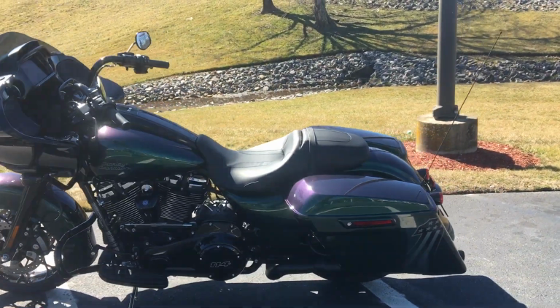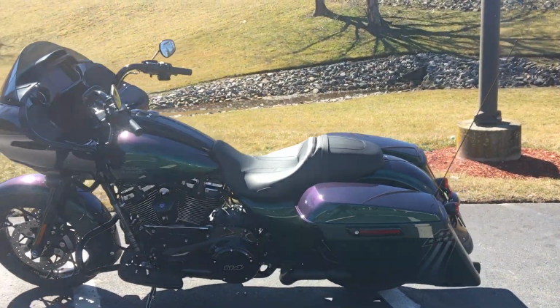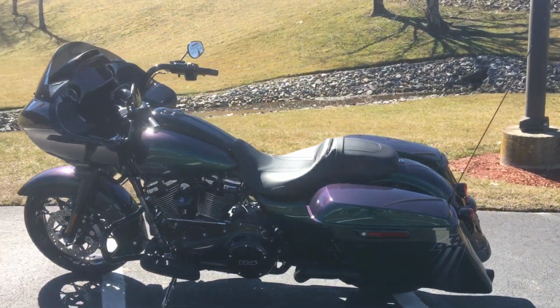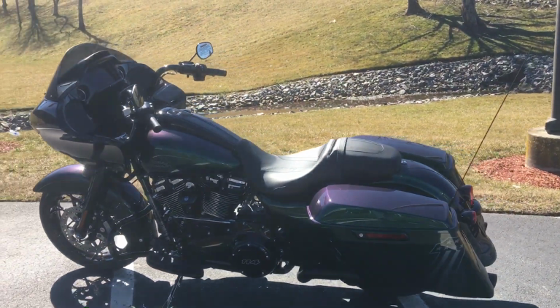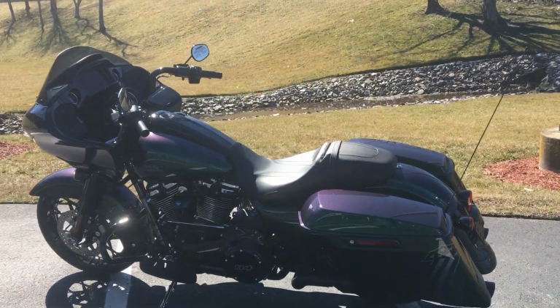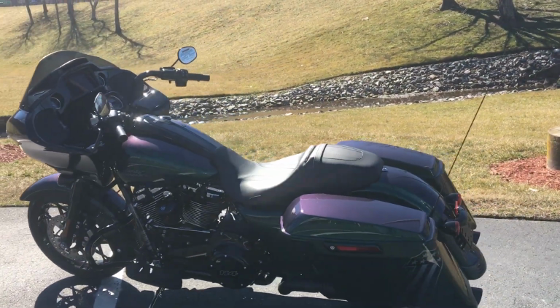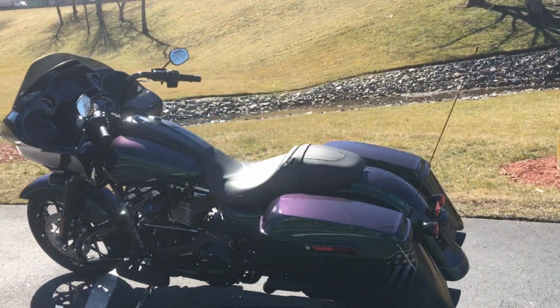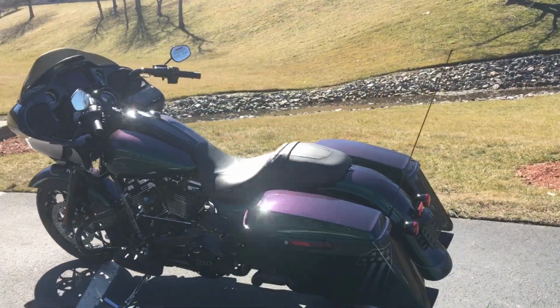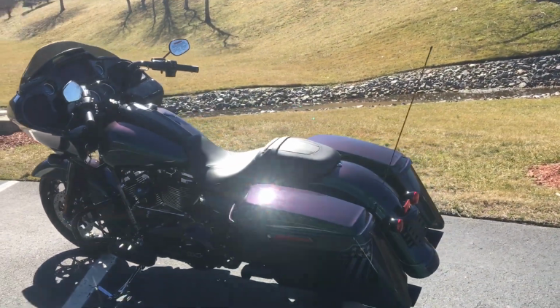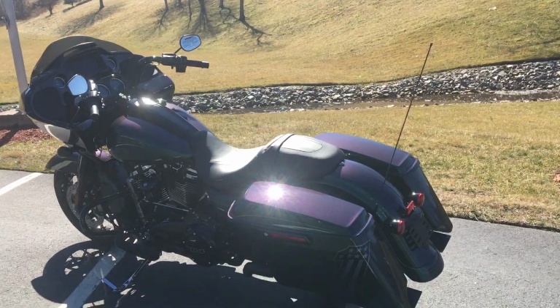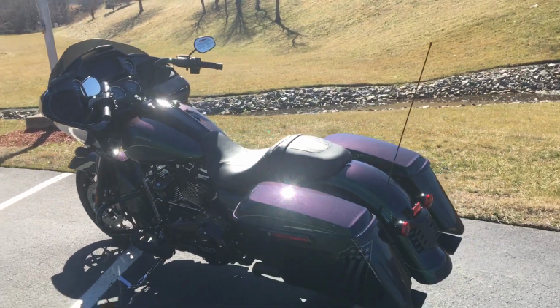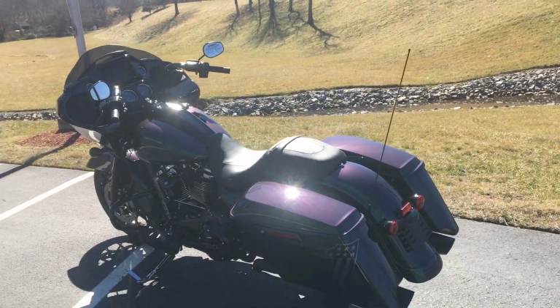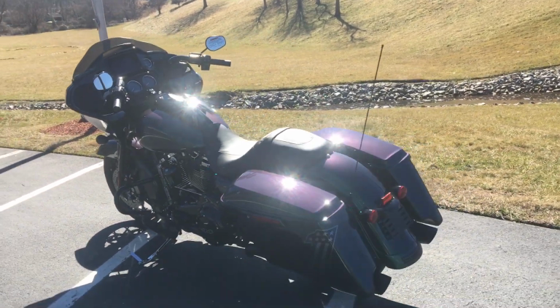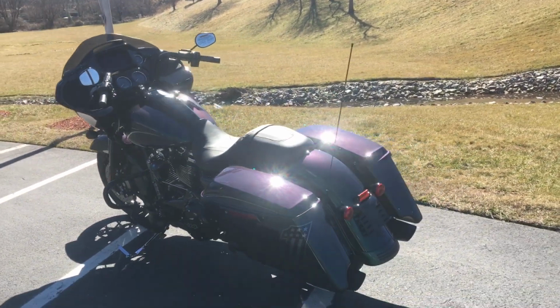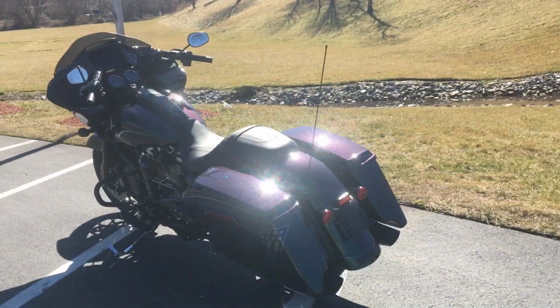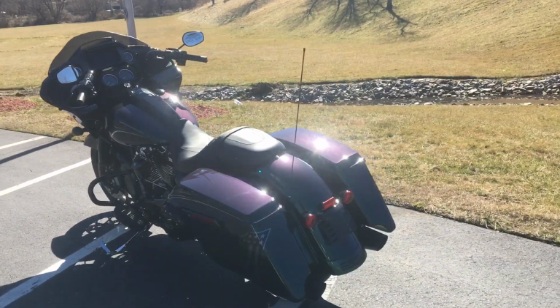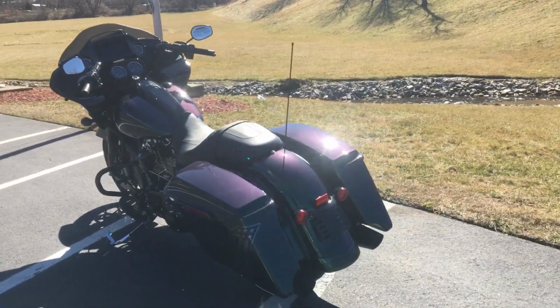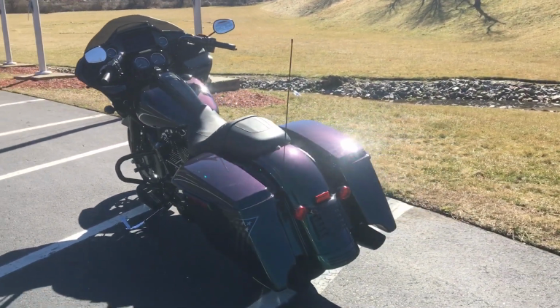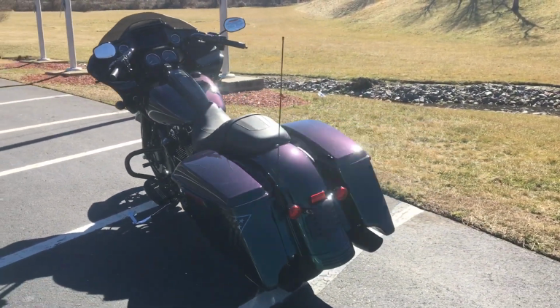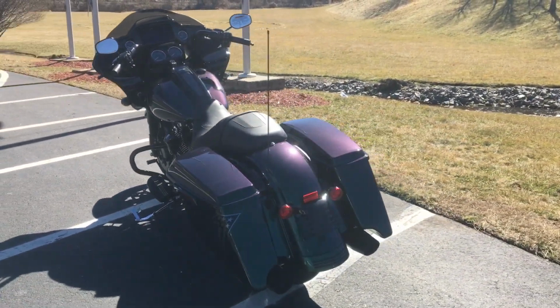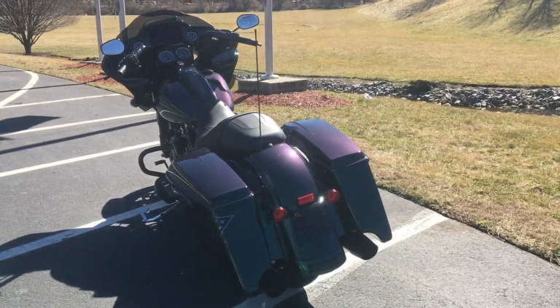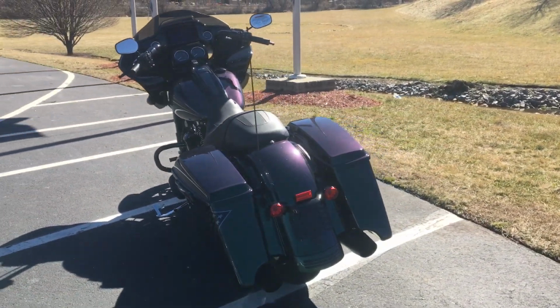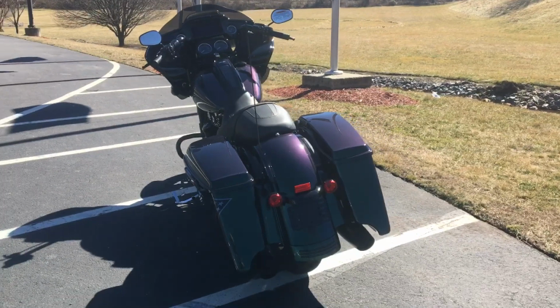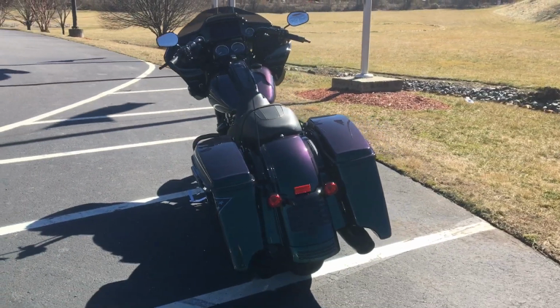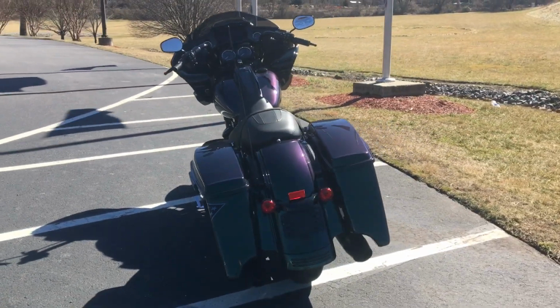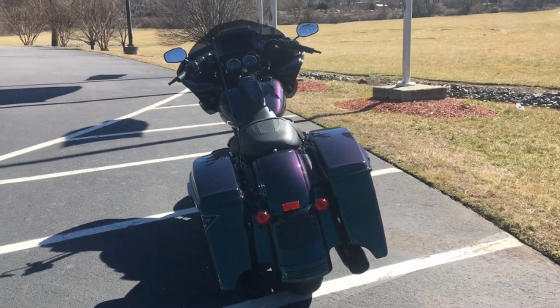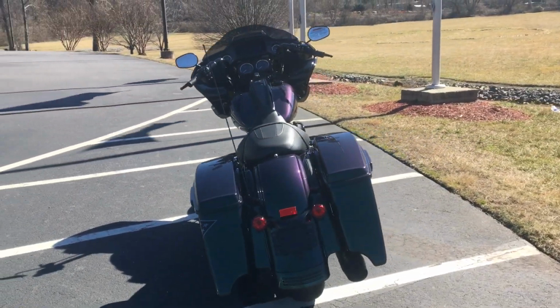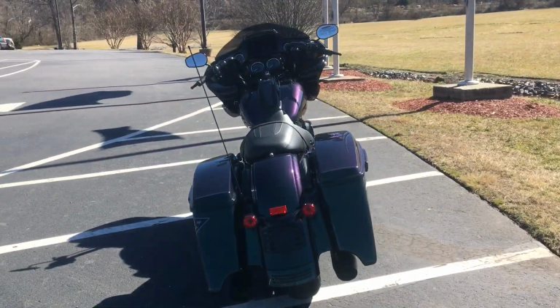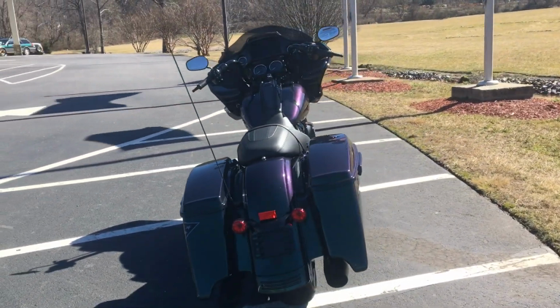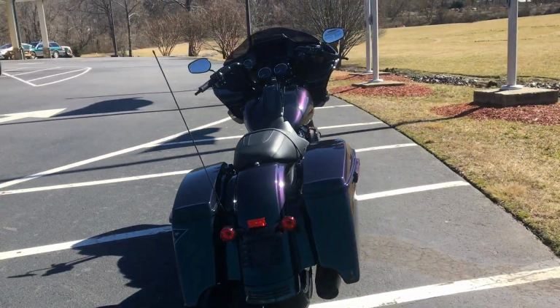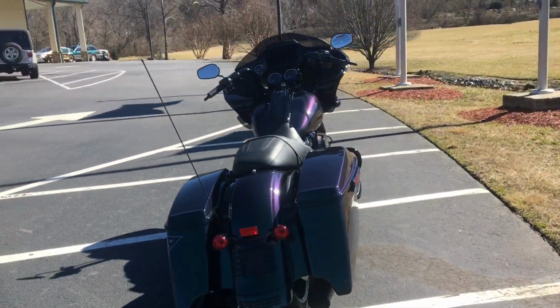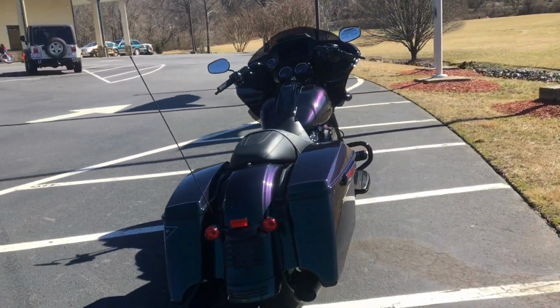So it comes with the new Milwaukee Eight 114. You got the touchscreen navigation GPS, stretch saddlebags, and it's also got that number one graphic on the saddlebag.